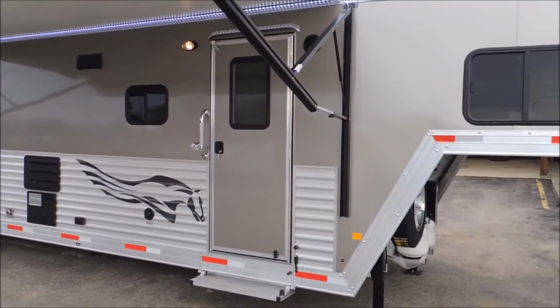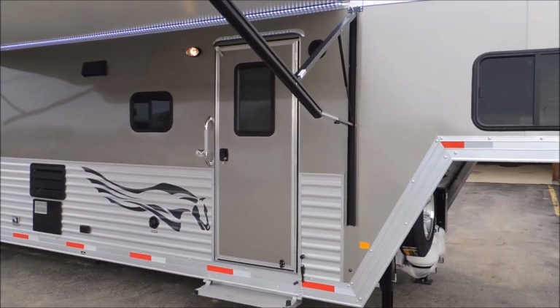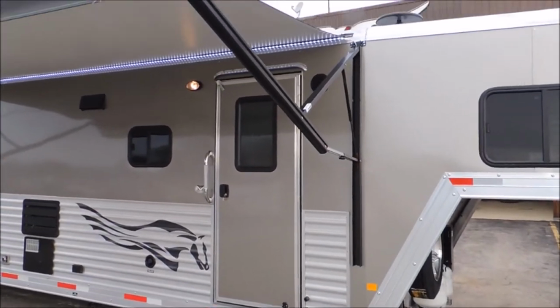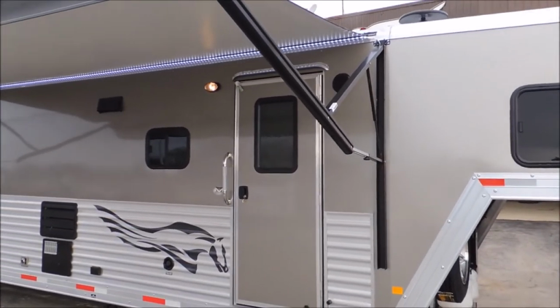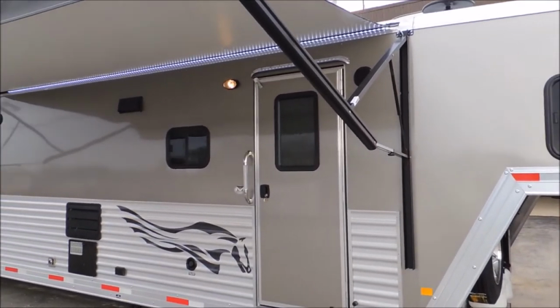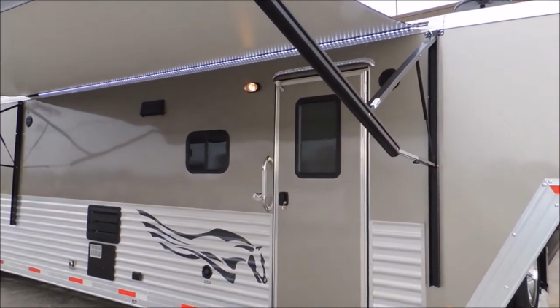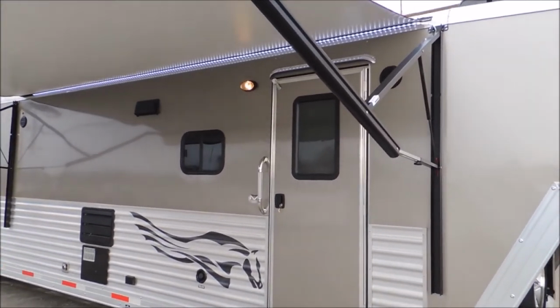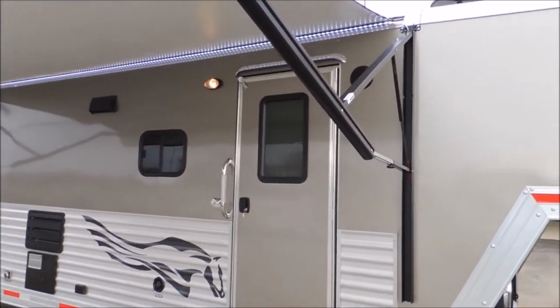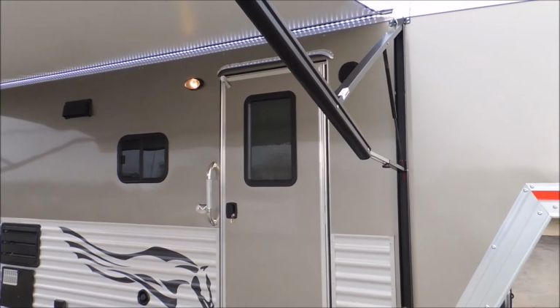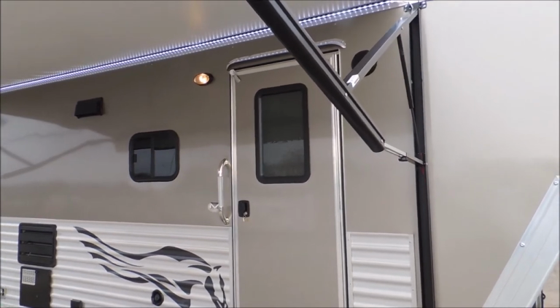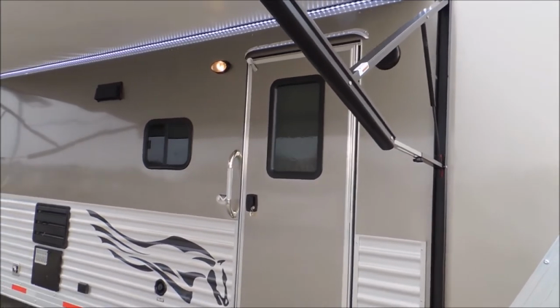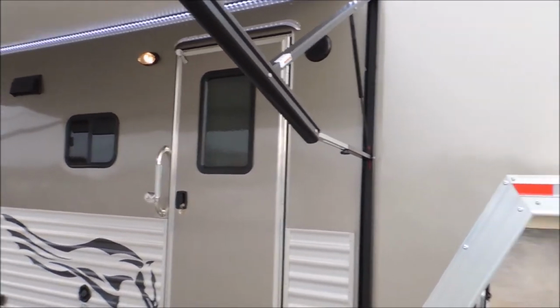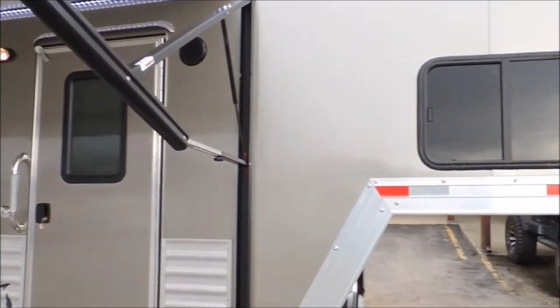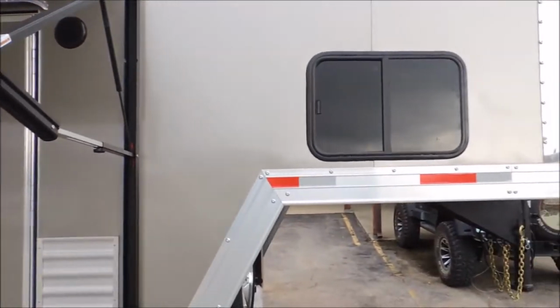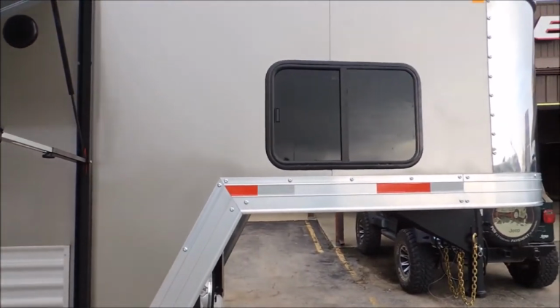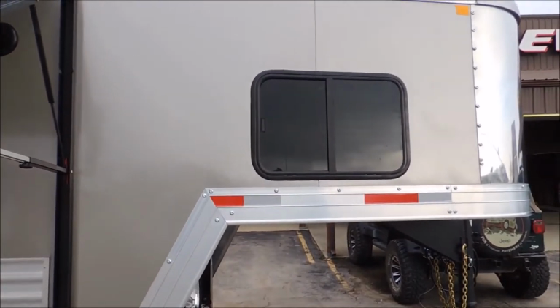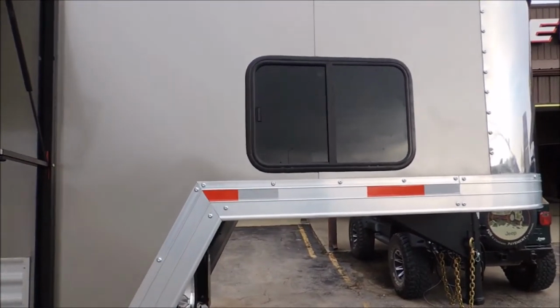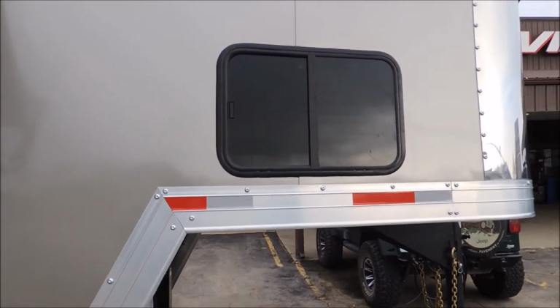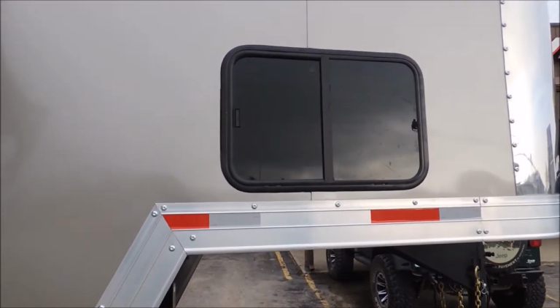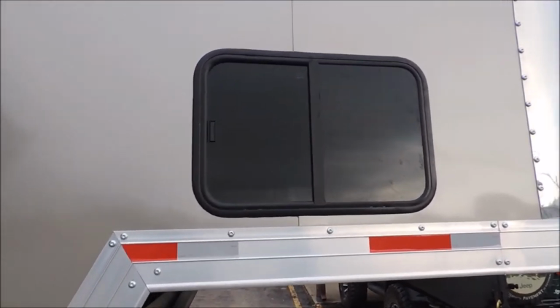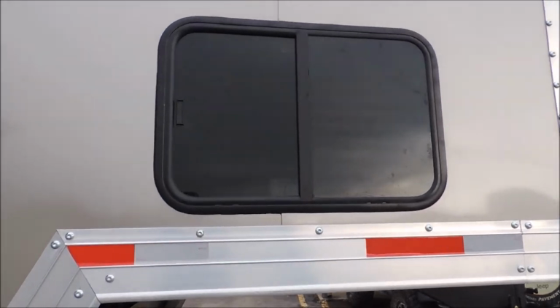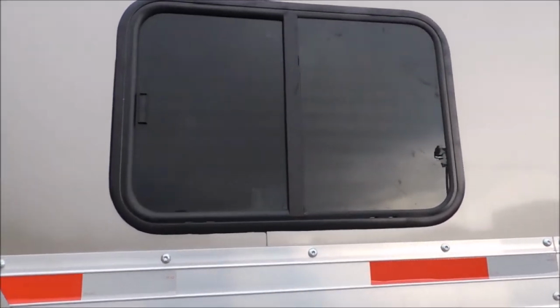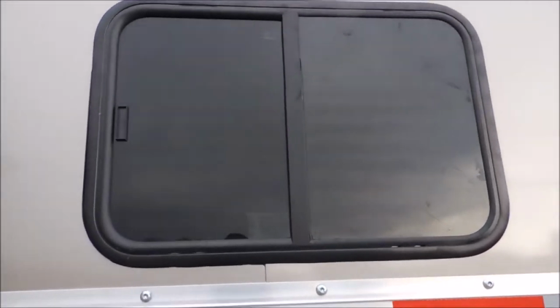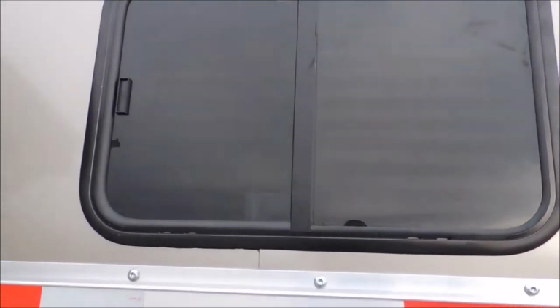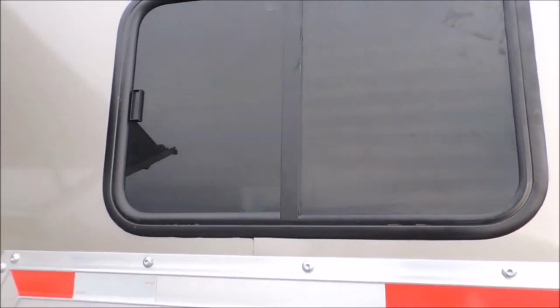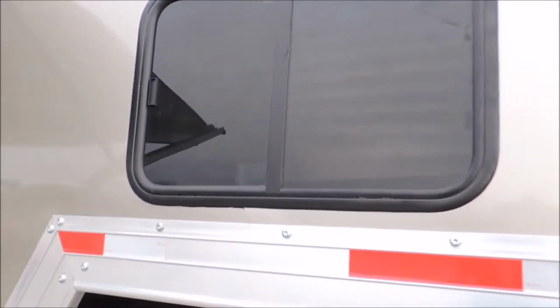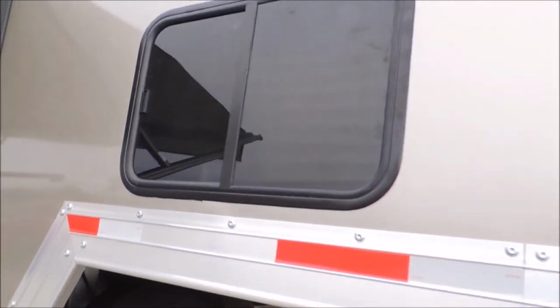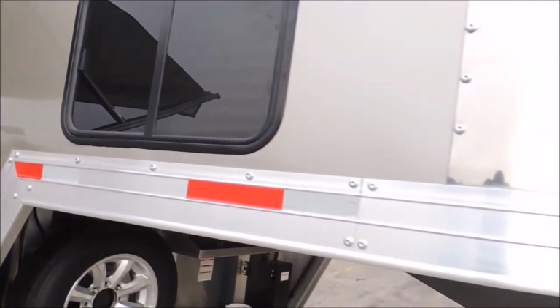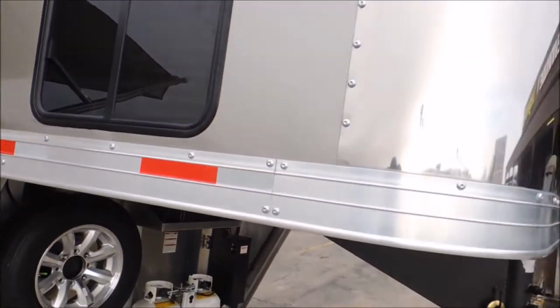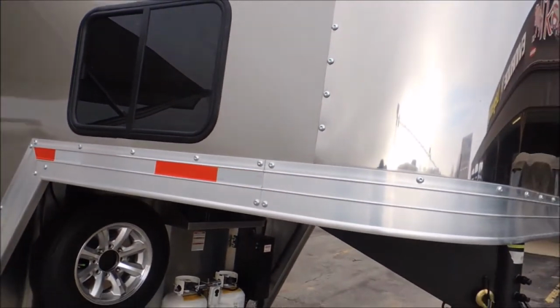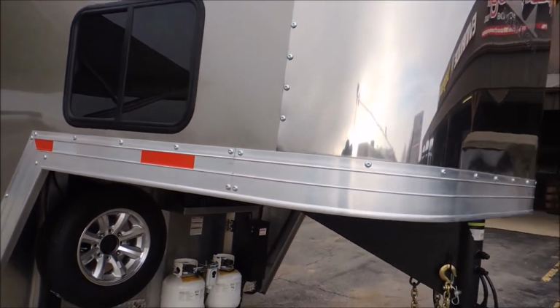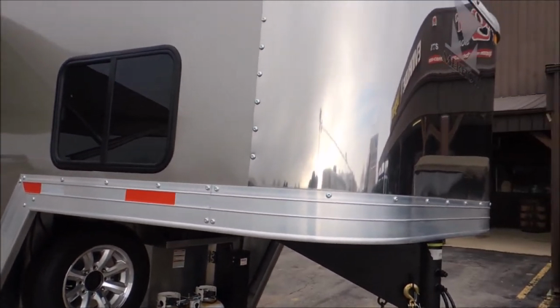Then you have your power awning — just touch the switch, rolls in, rolls out. Big, nice, massive windows over the top or beside your bed. I should have mentioned the stainless steel nose.